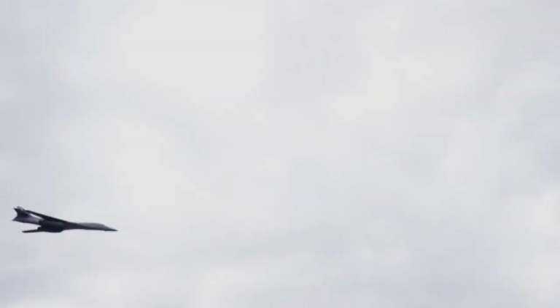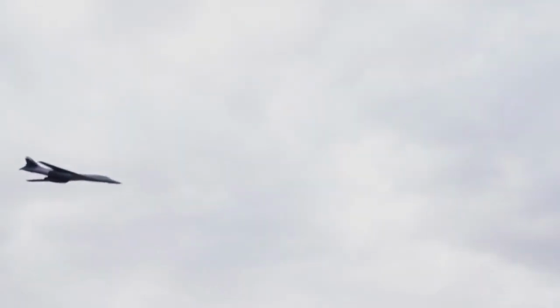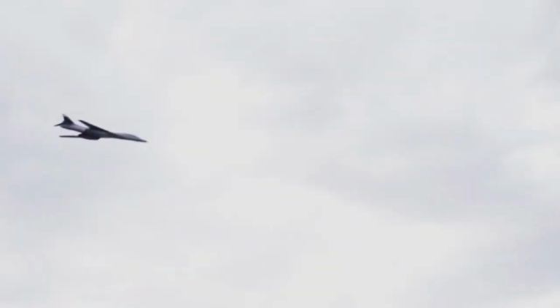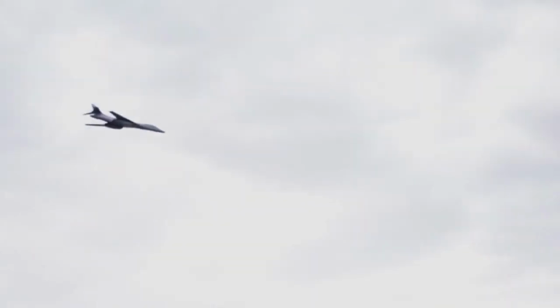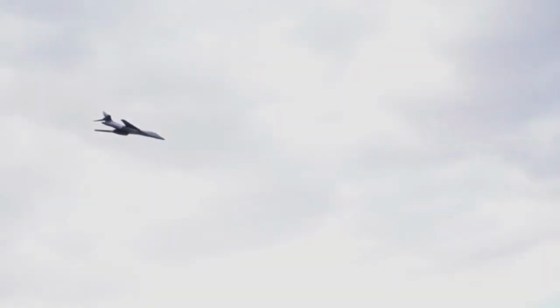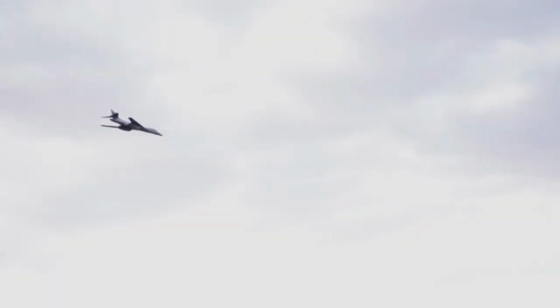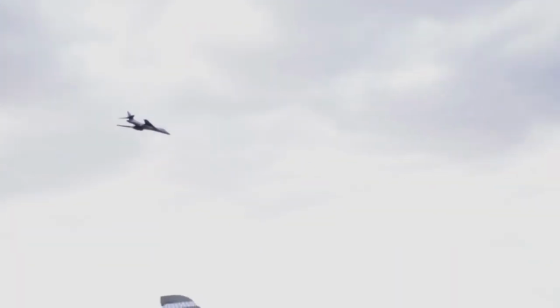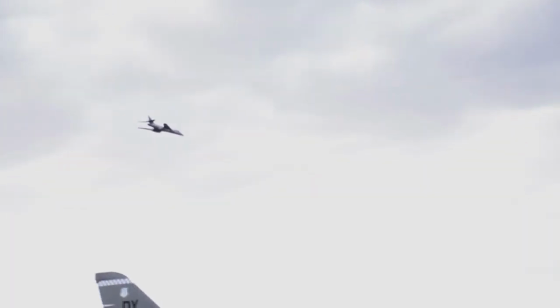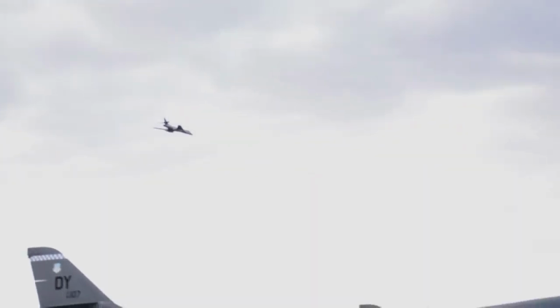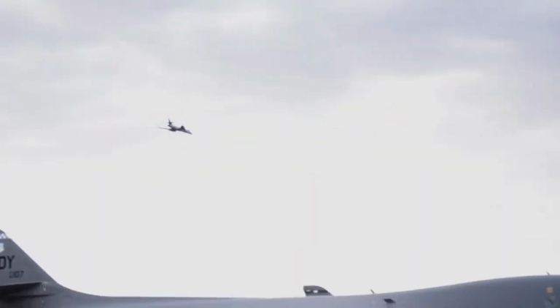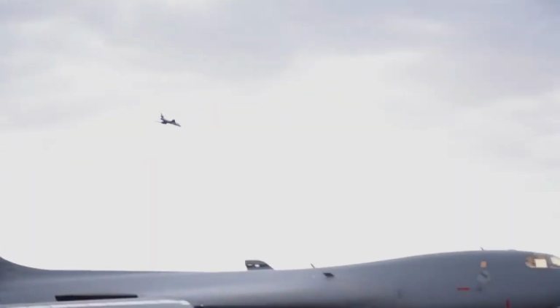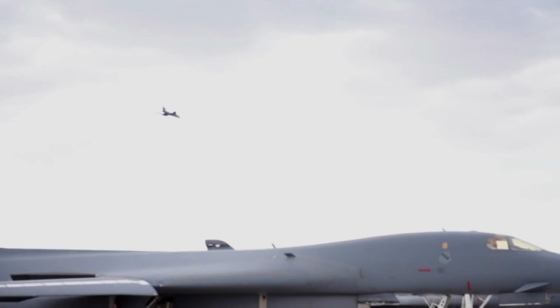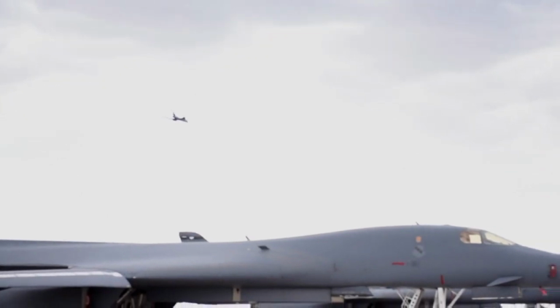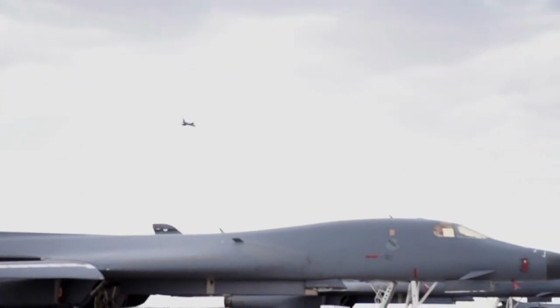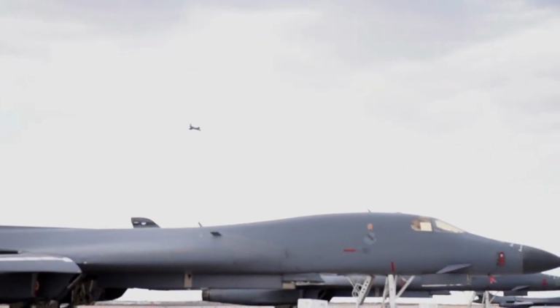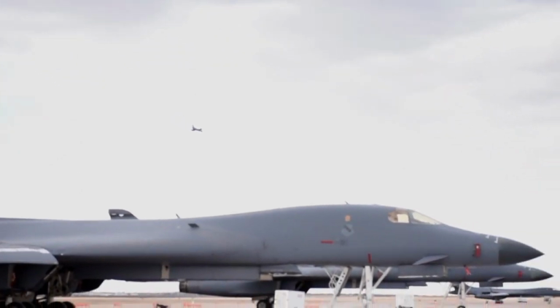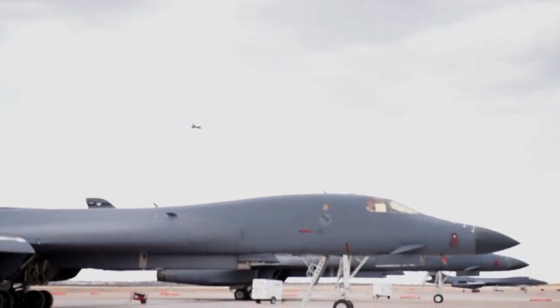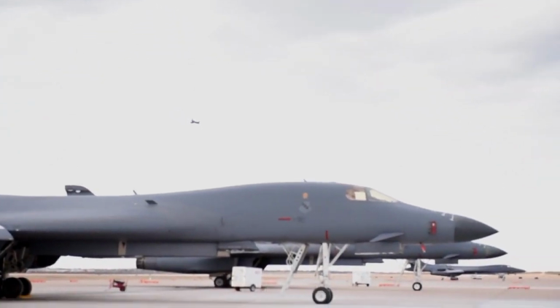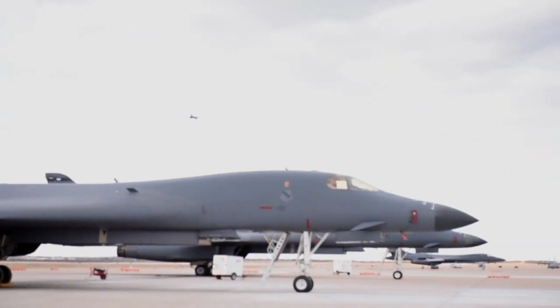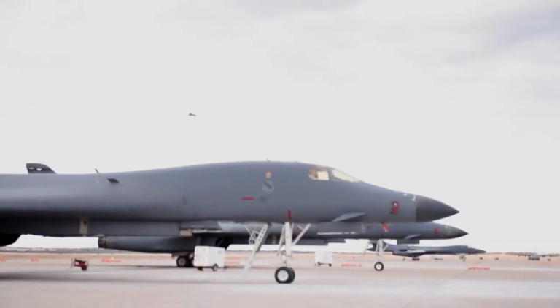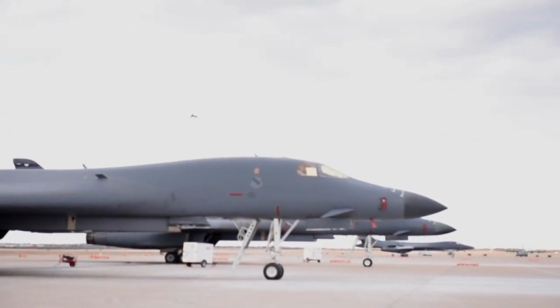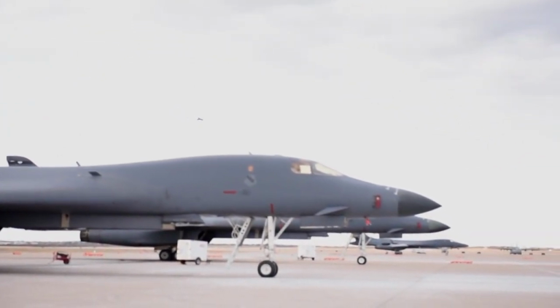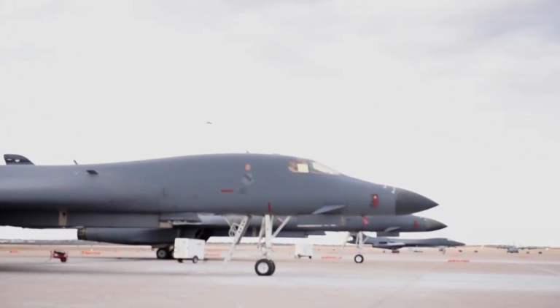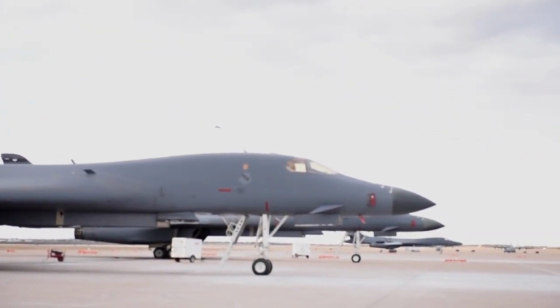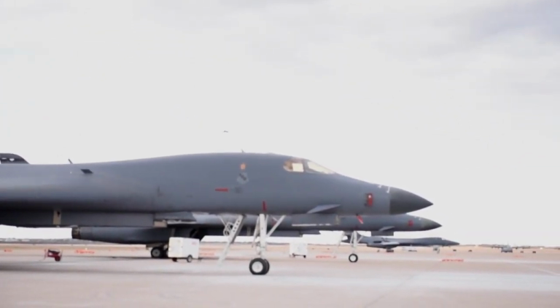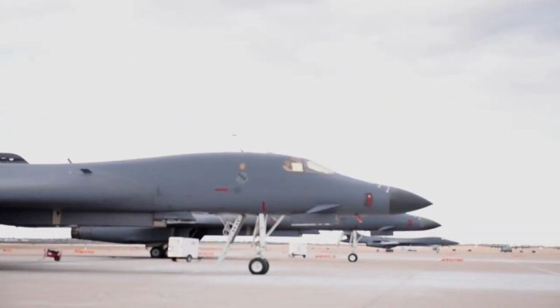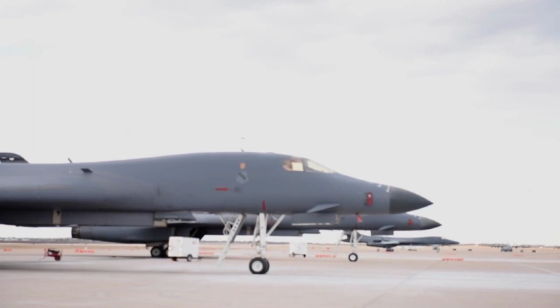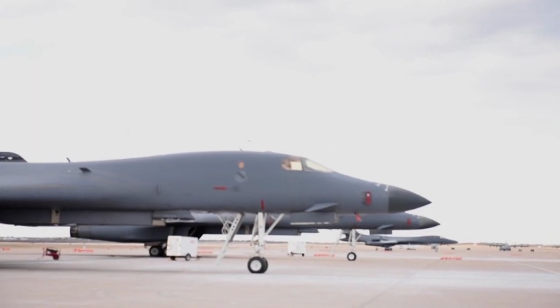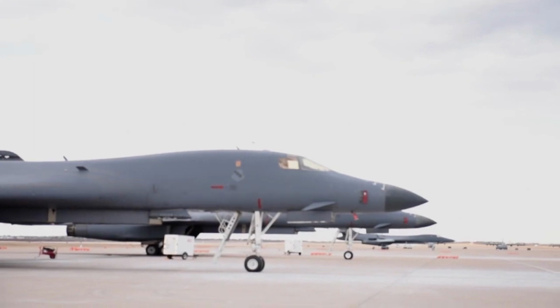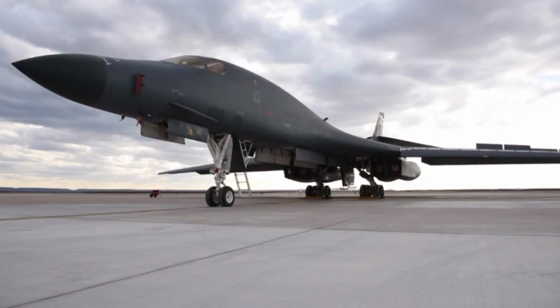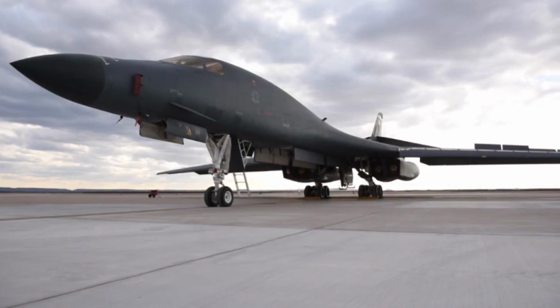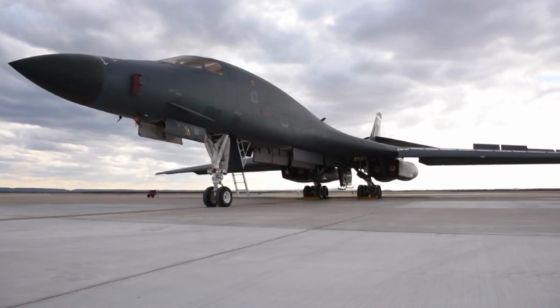And like many planes stored here, some of the B-1s may come out of retirement to fly again. At Davis-Monthan Air Force Base, Craig Smith, KGUN 9, on your side.